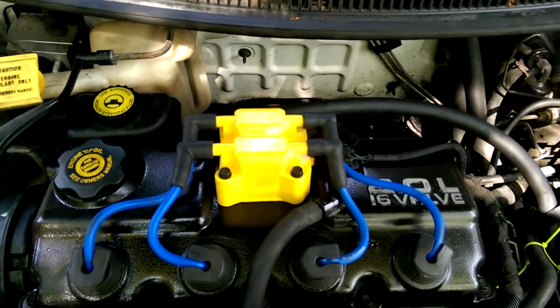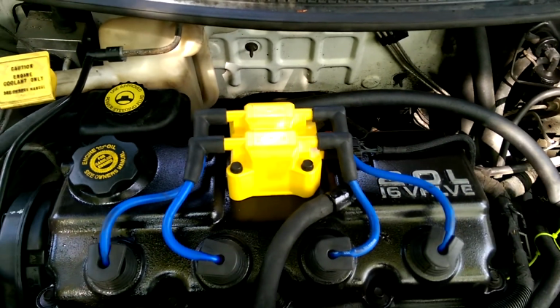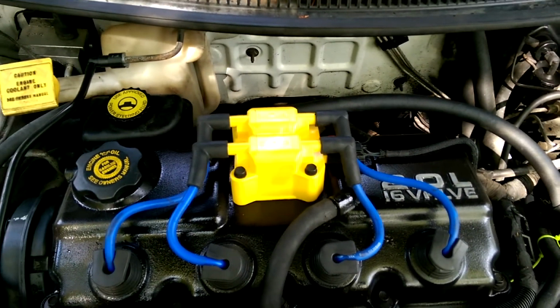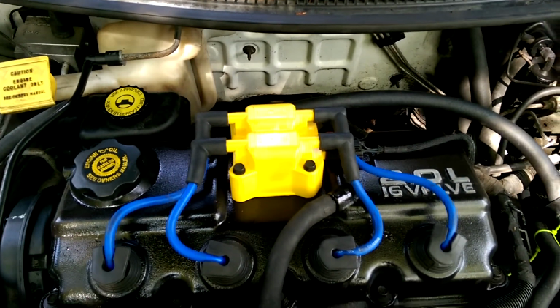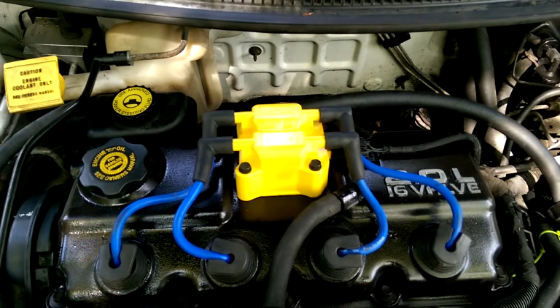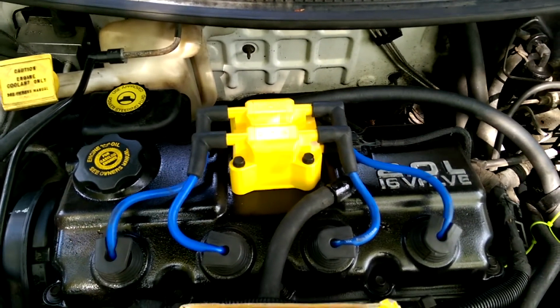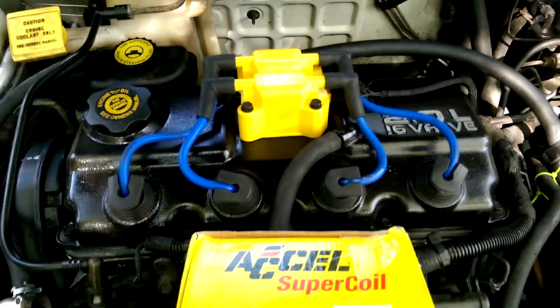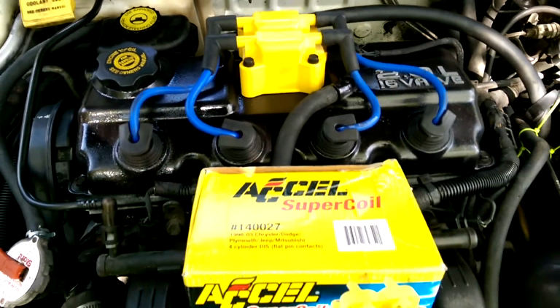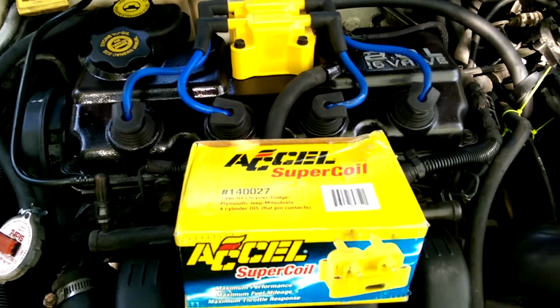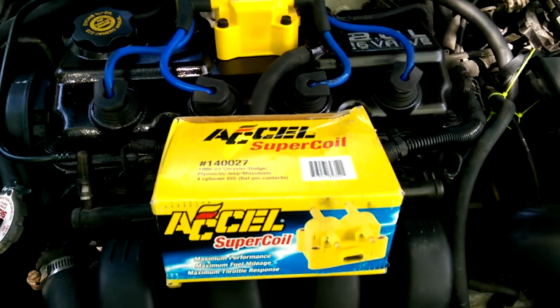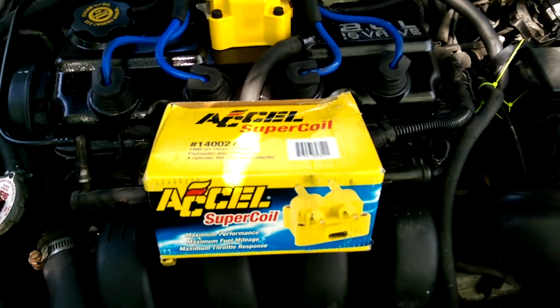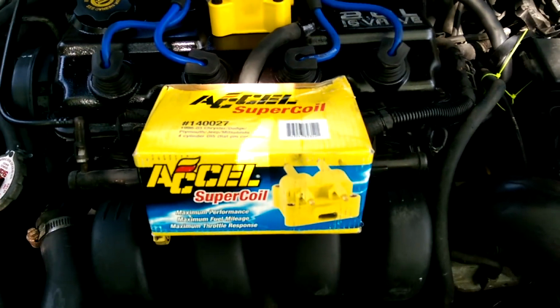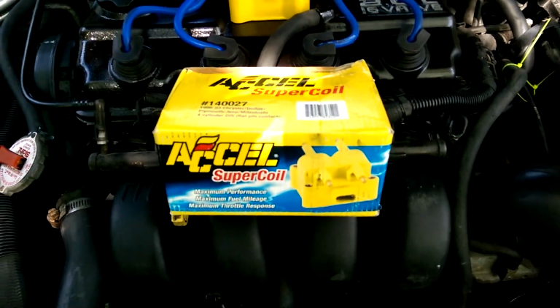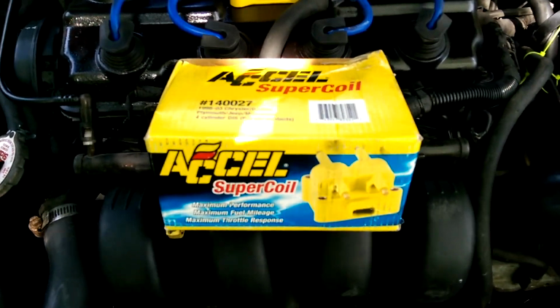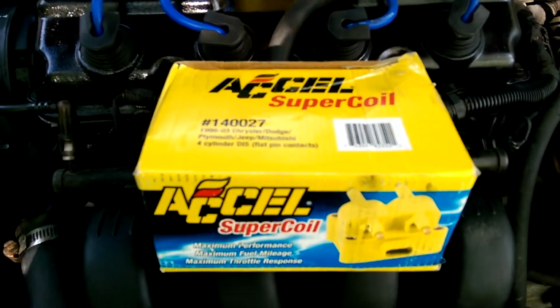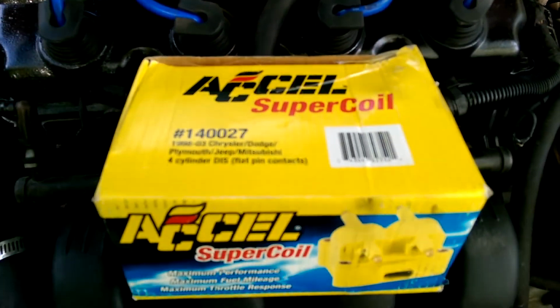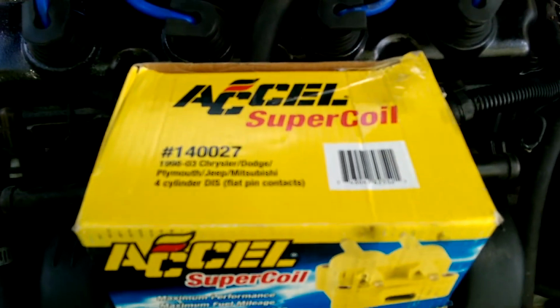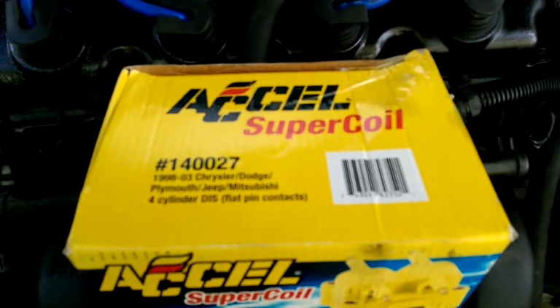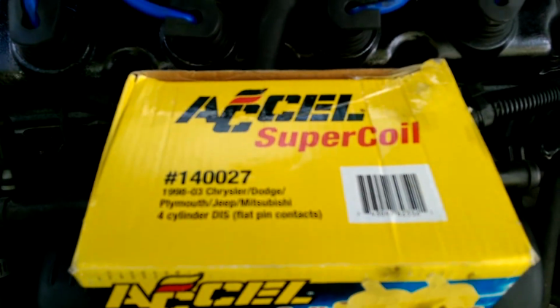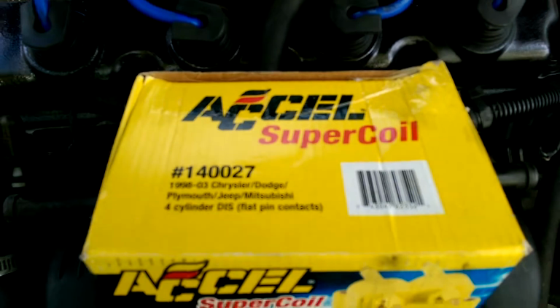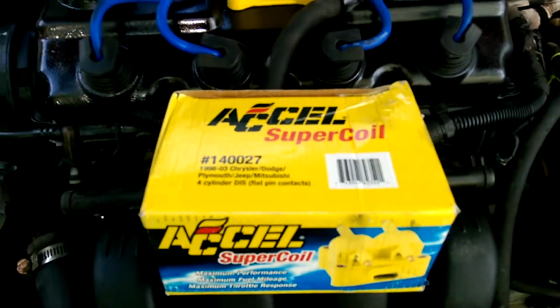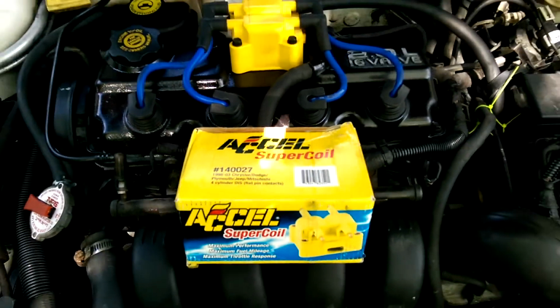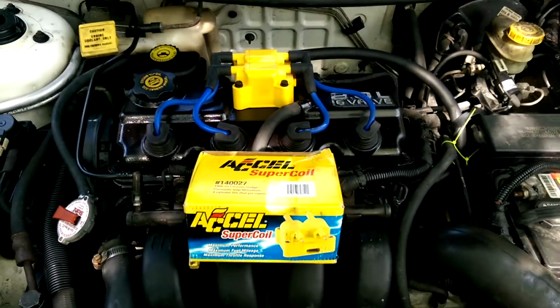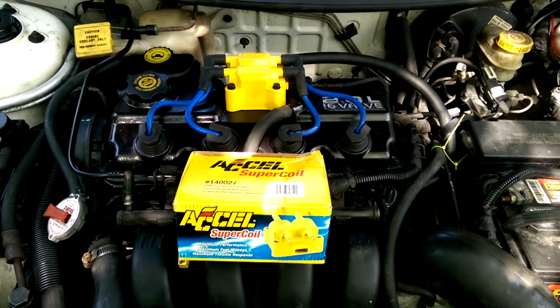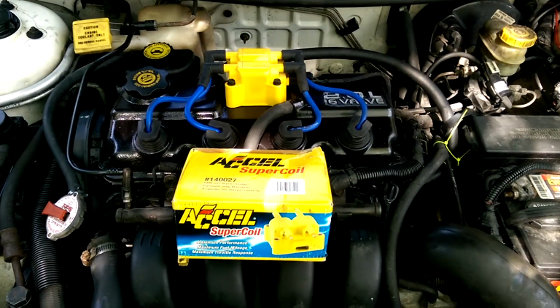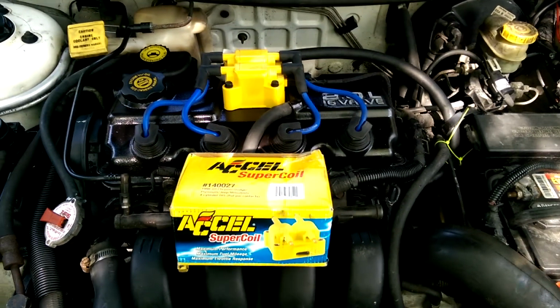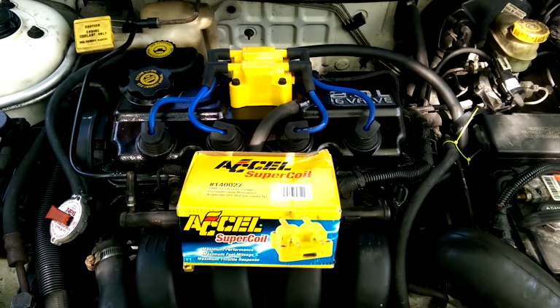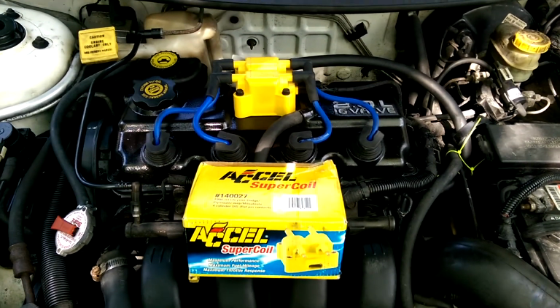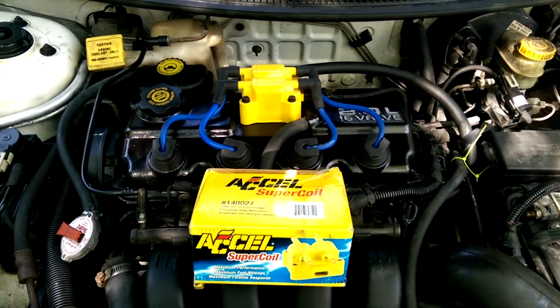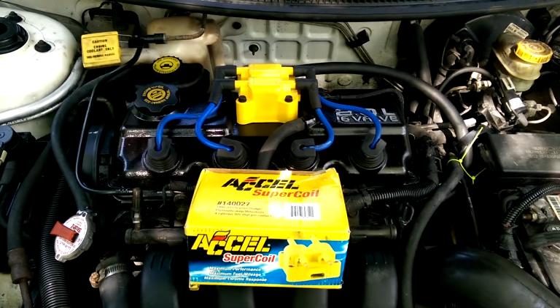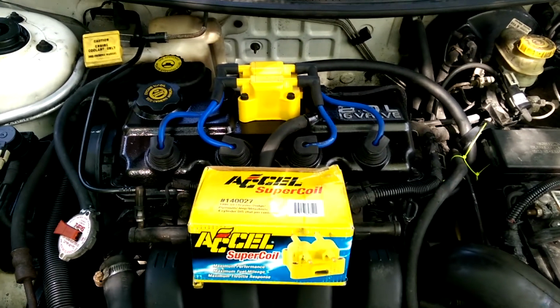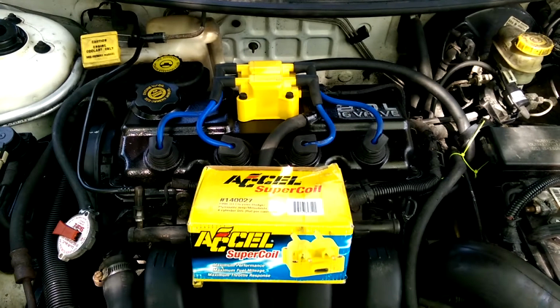Installation and removal under 15 minutes. I've had these before — they do really, really well. There's the part number for you. It's a decent upgrade to your ignition system on the 2 liter or the DOHC.